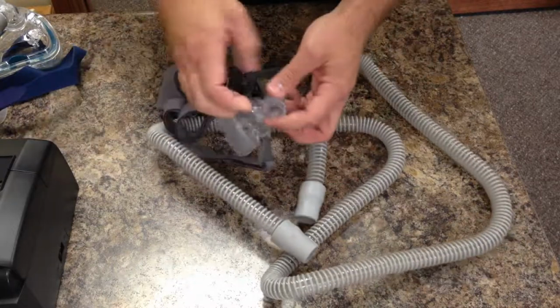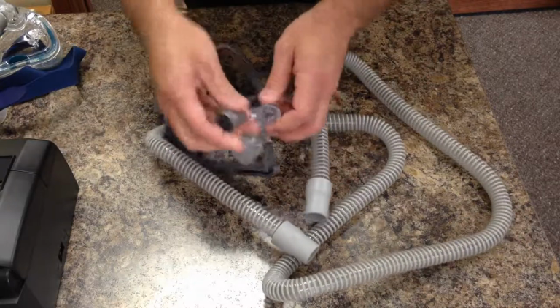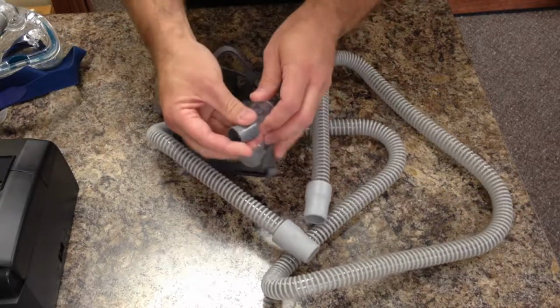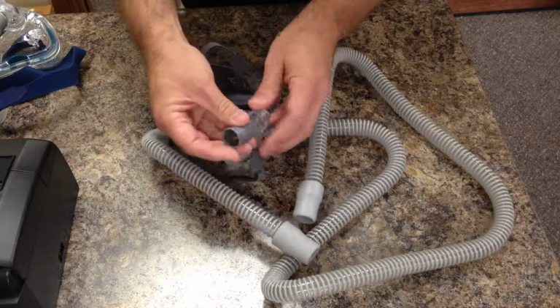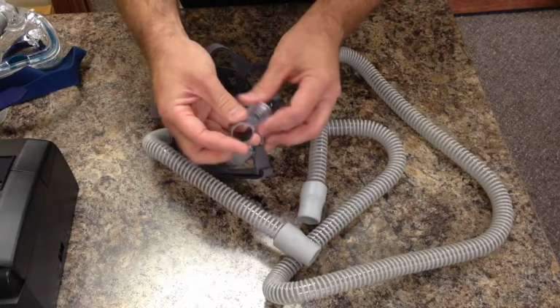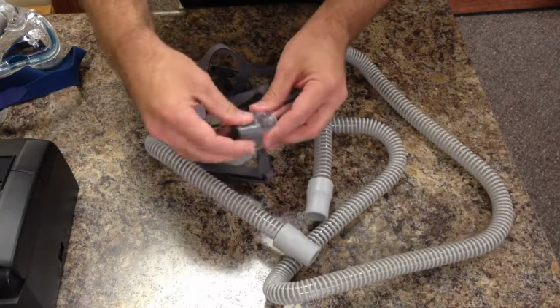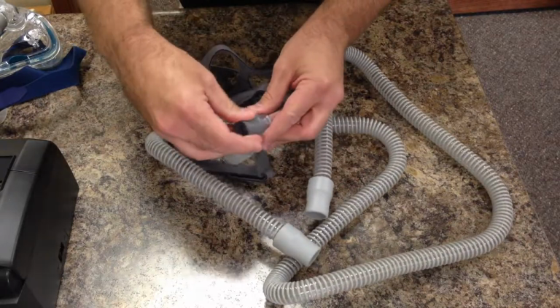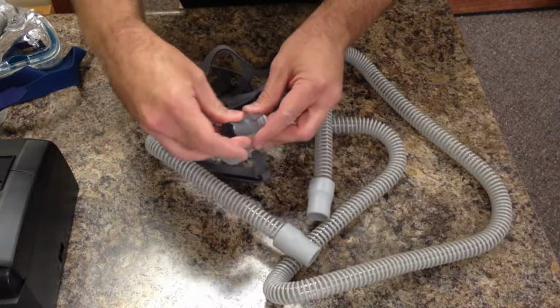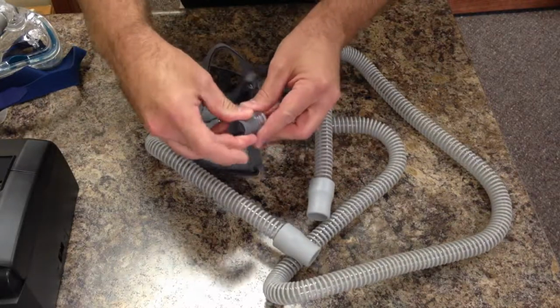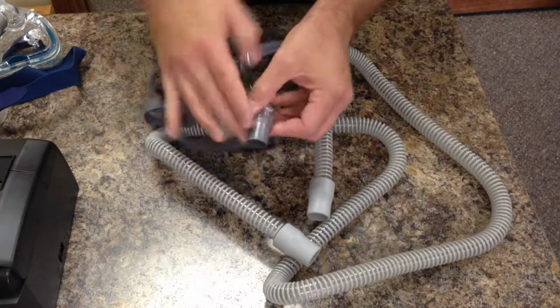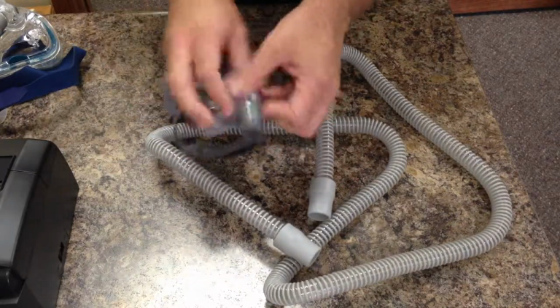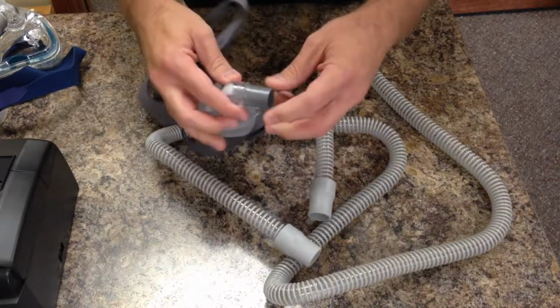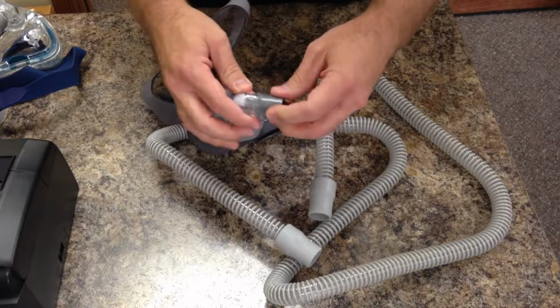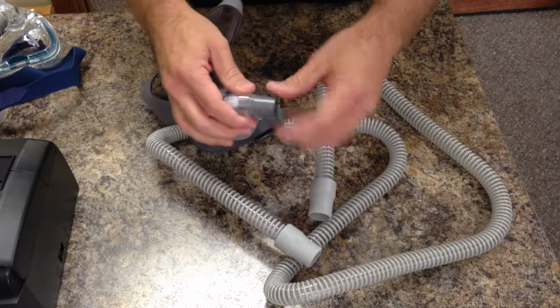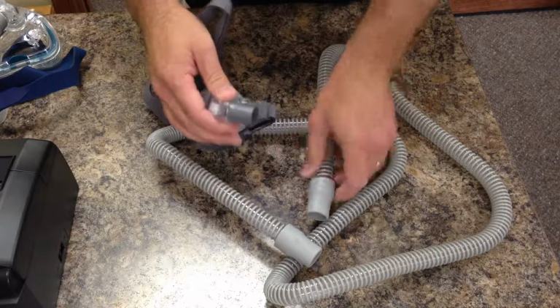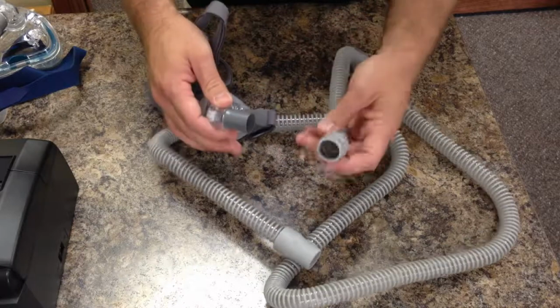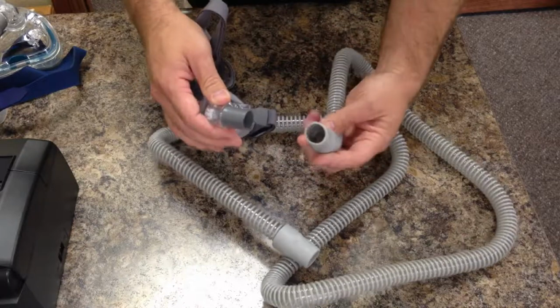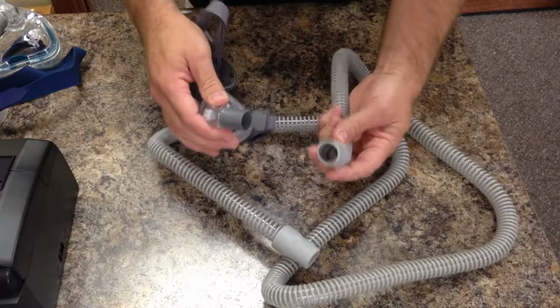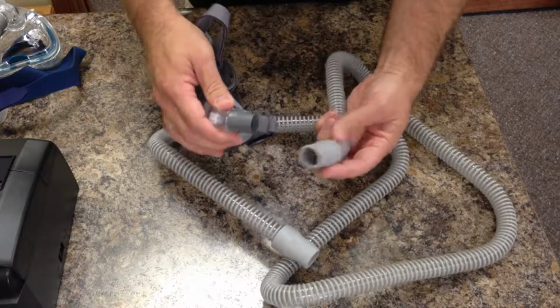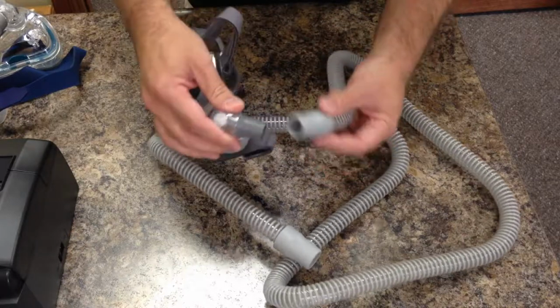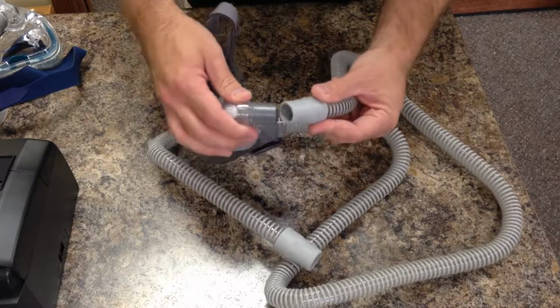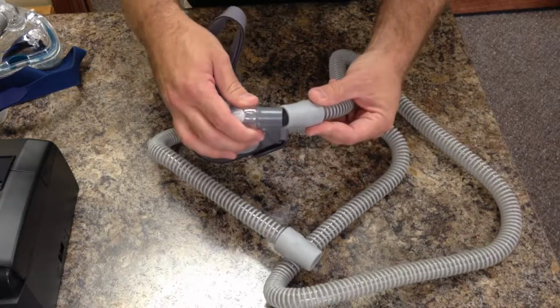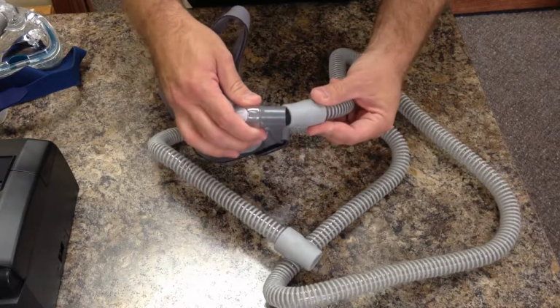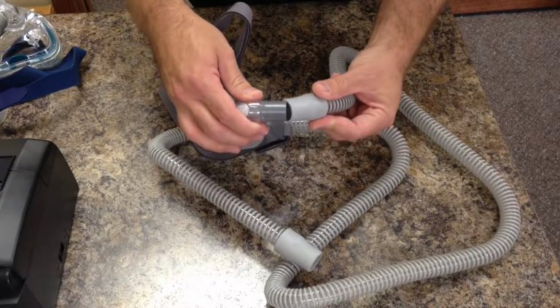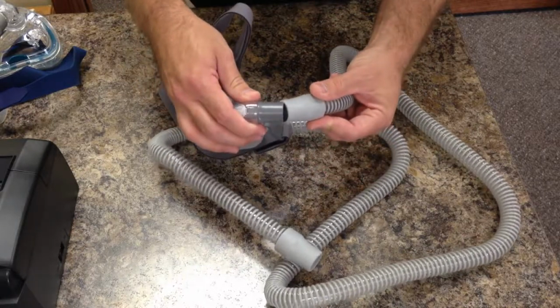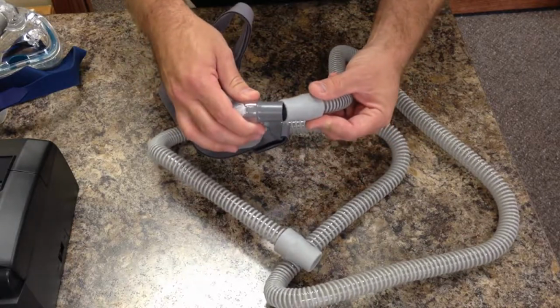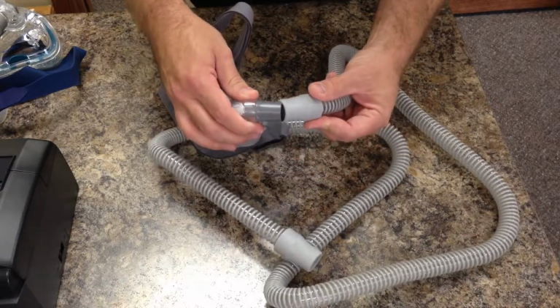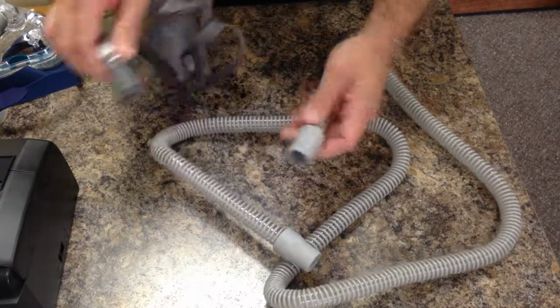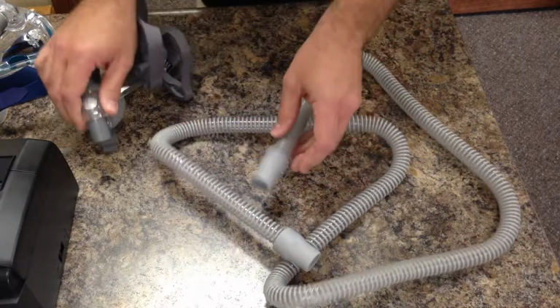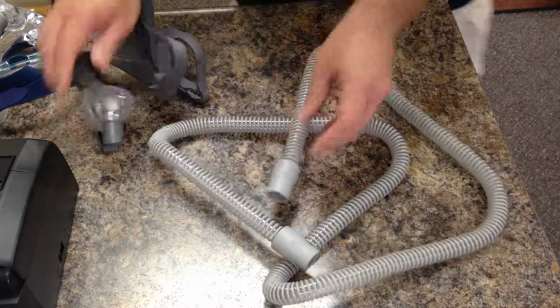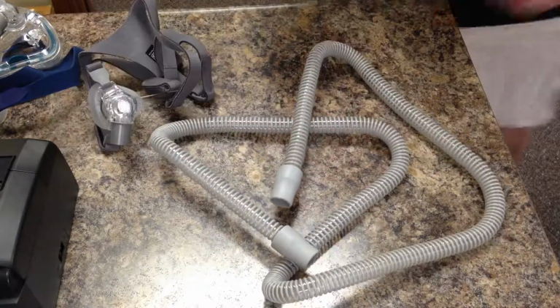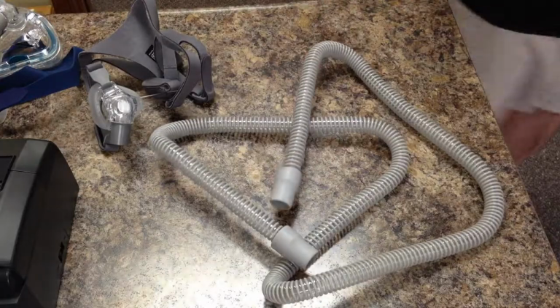So double check that before hooking to your new mask, because mask fittings are all the same size. Standard tubing should fit on any mask fitting.